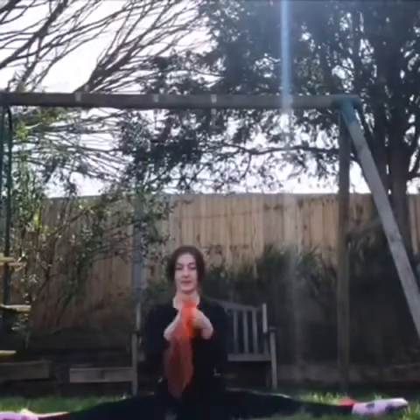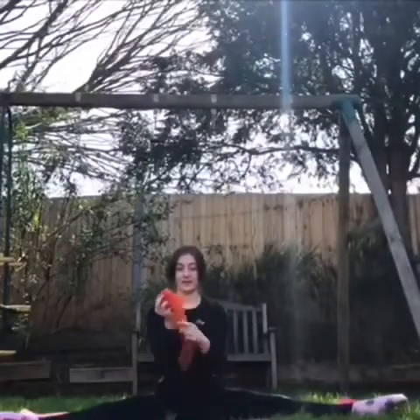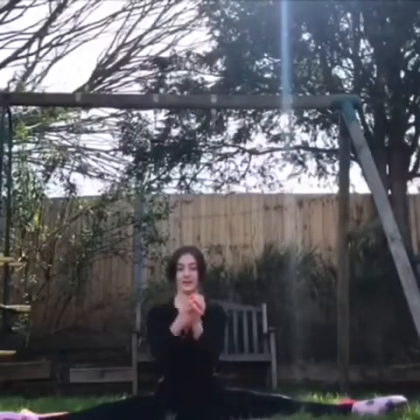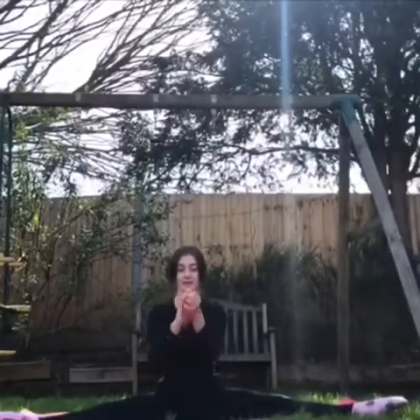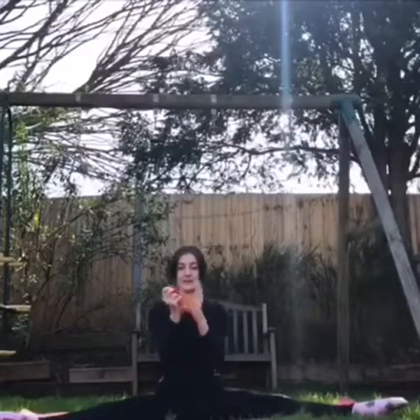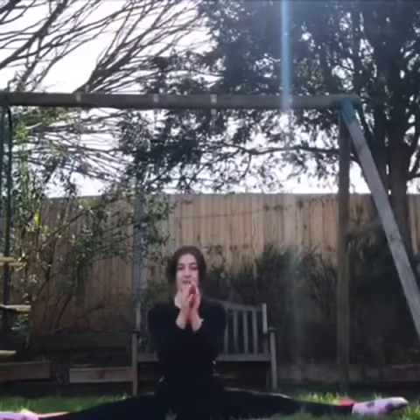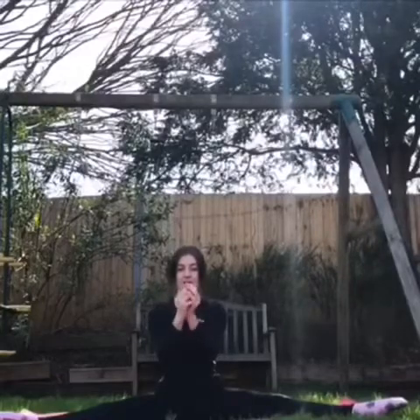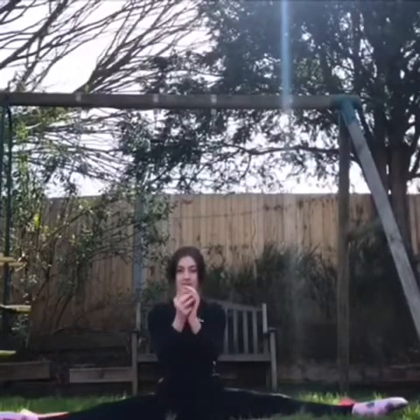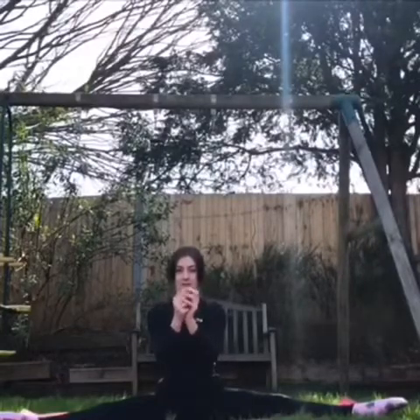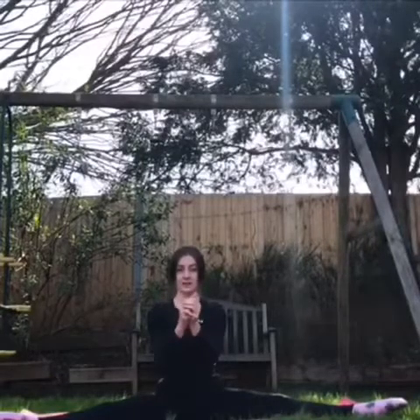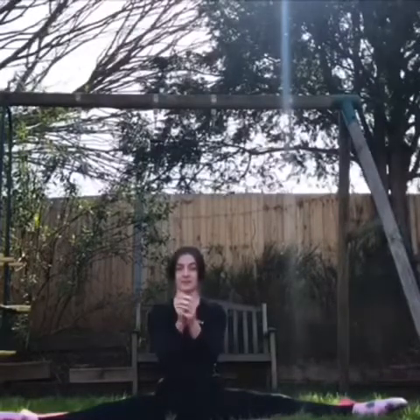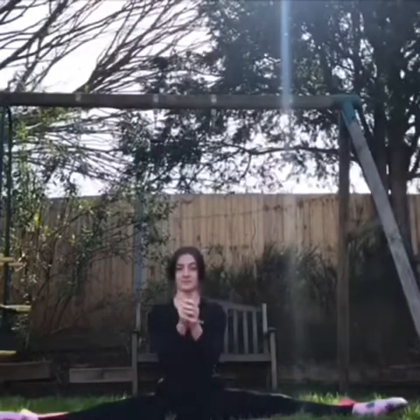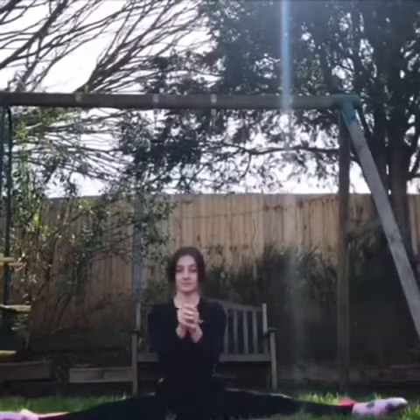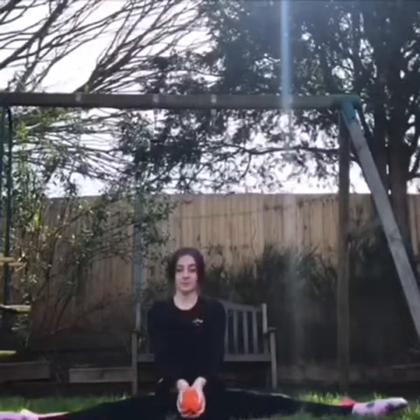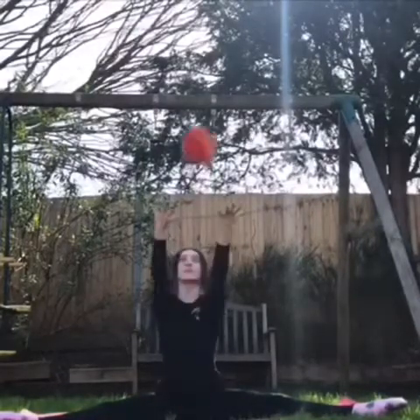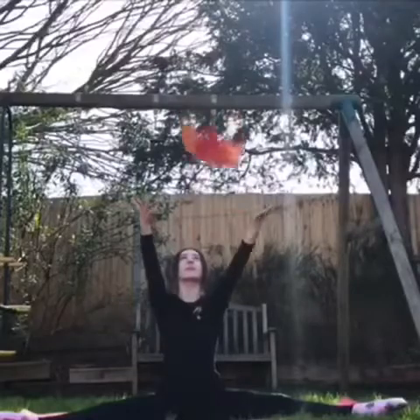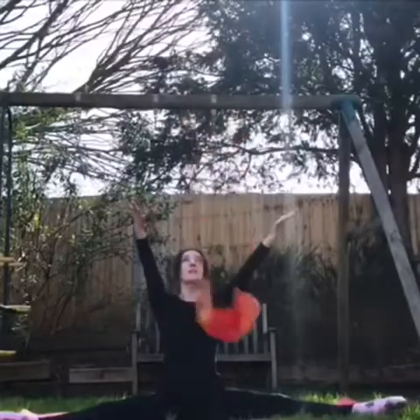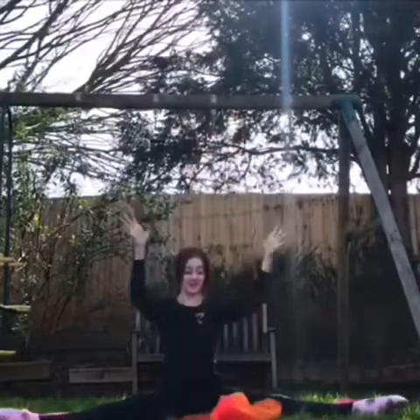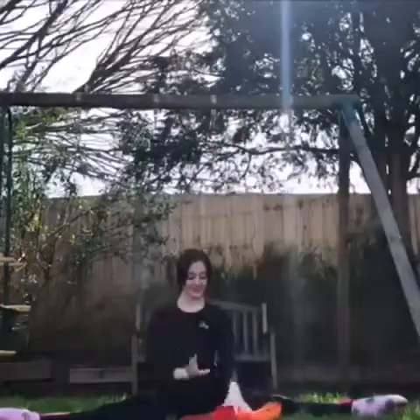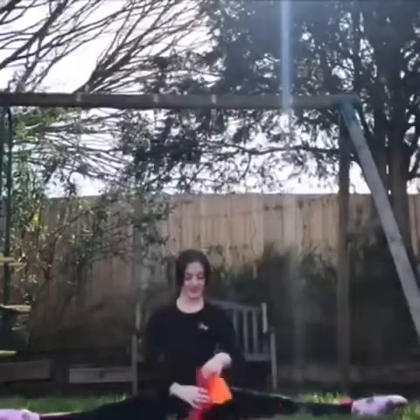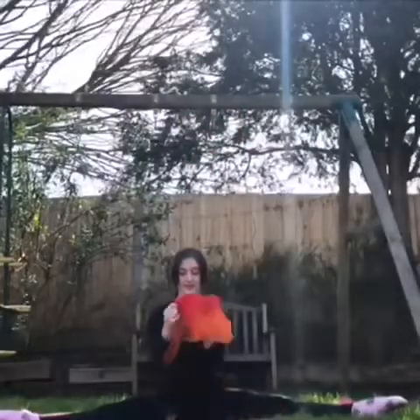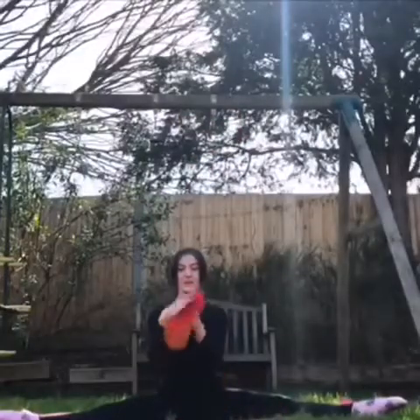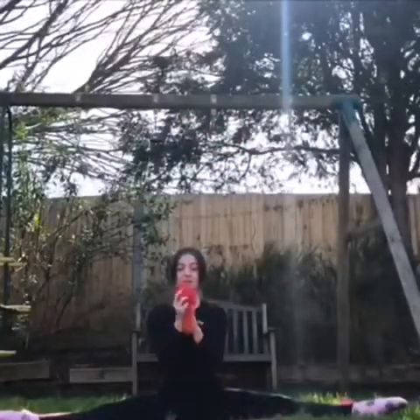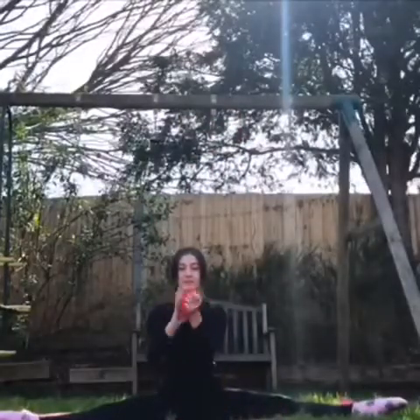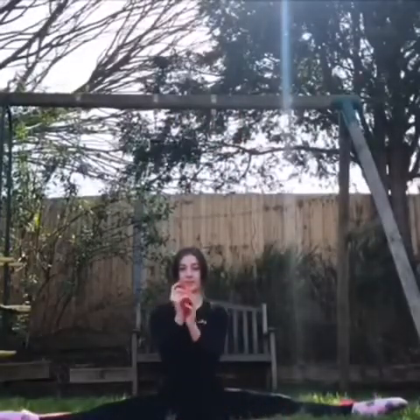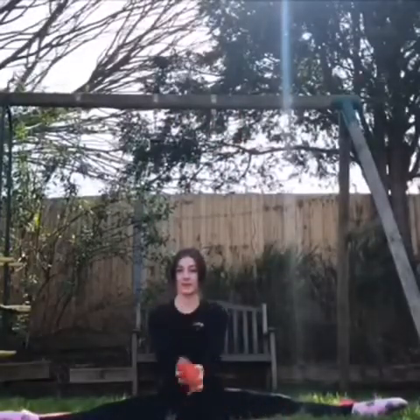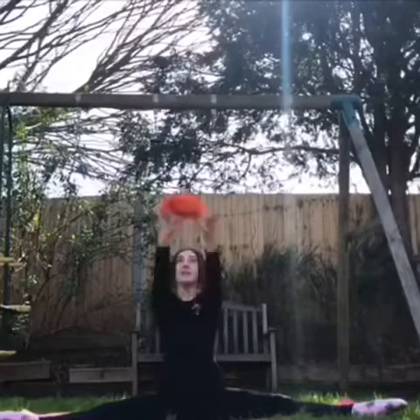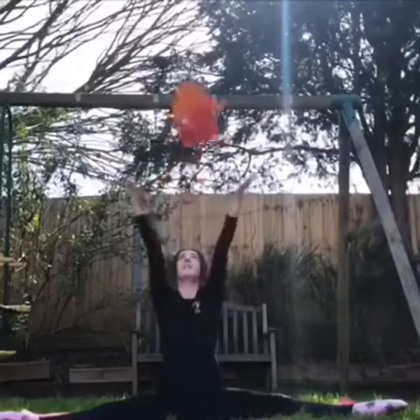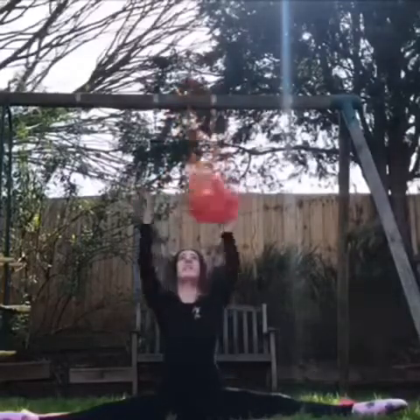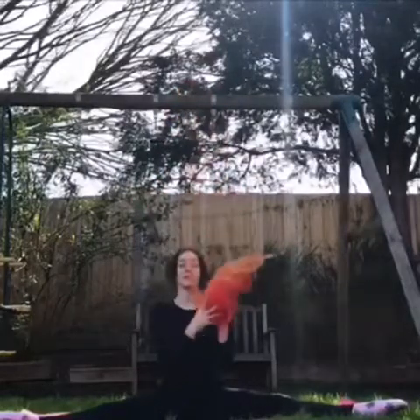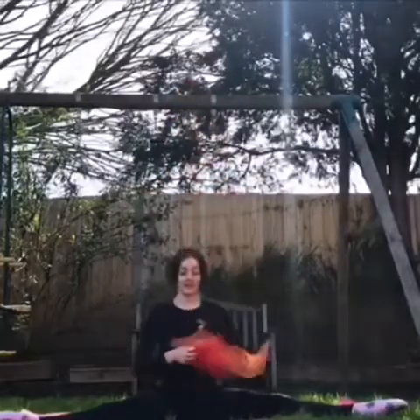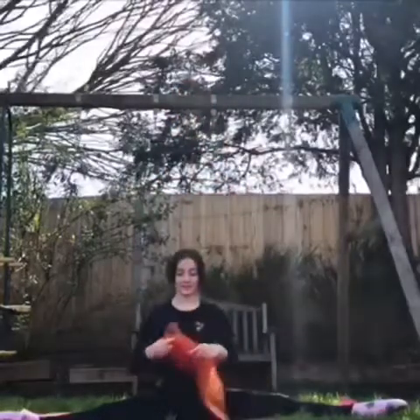Now you can use anything for this next part — a bouncy ball, a piece of paper, a scarf, a ribbon. We're going to roll it around in your hands and throw it up as high as you can to warm up our wrists. Great throwing everyone.